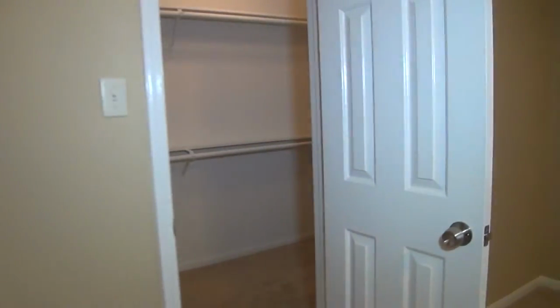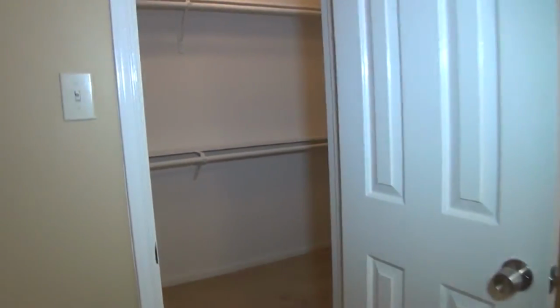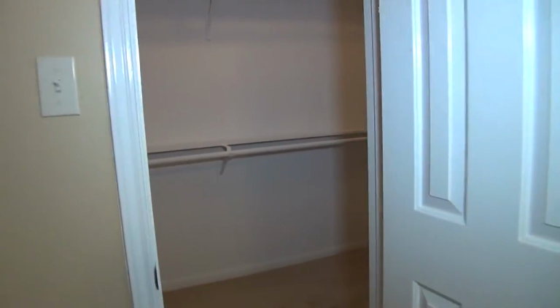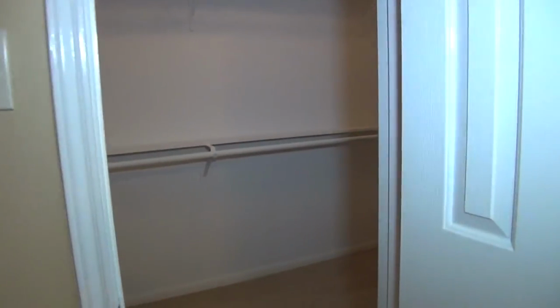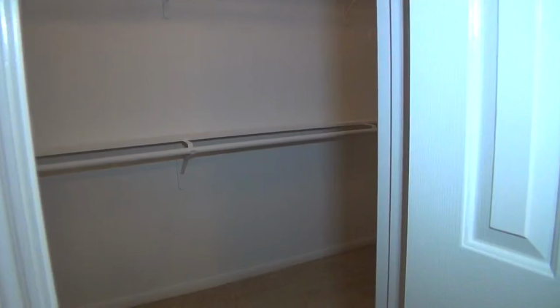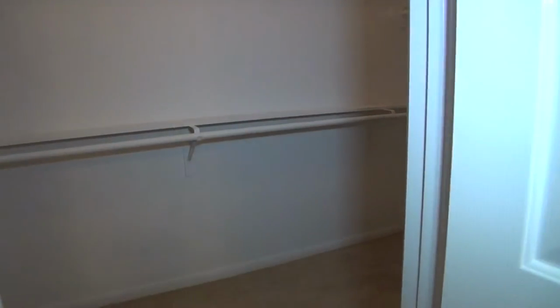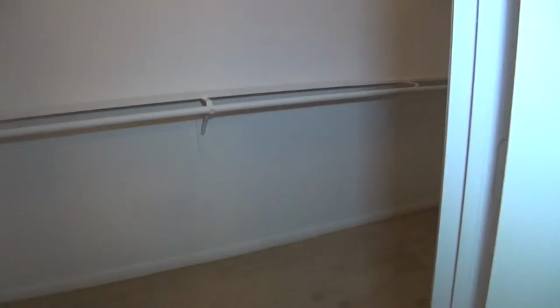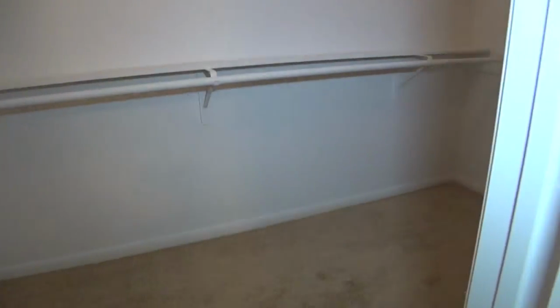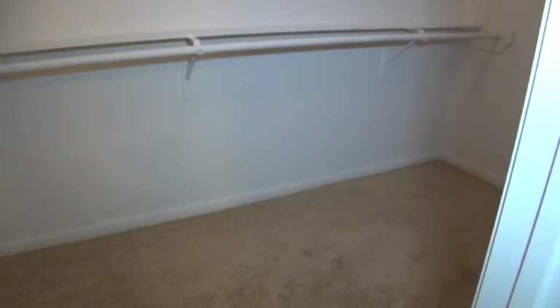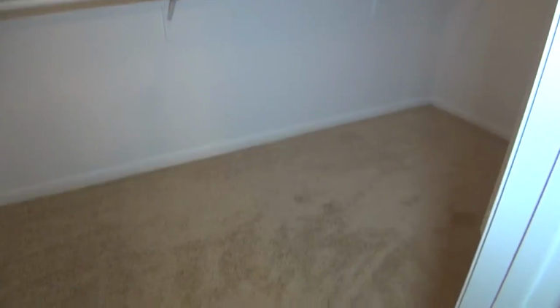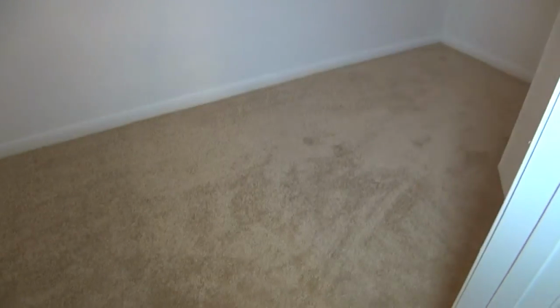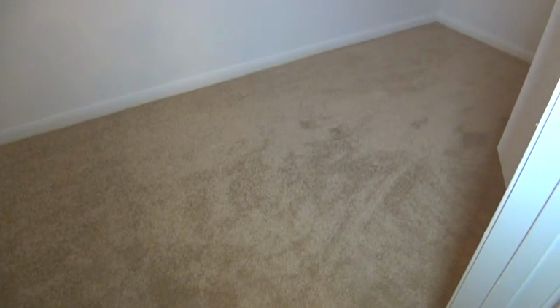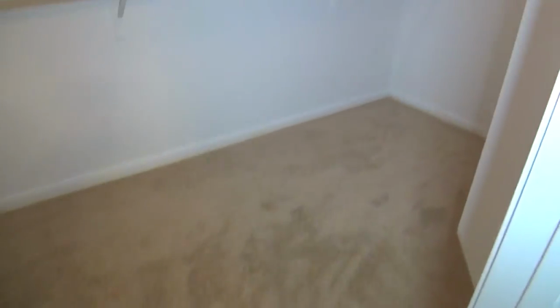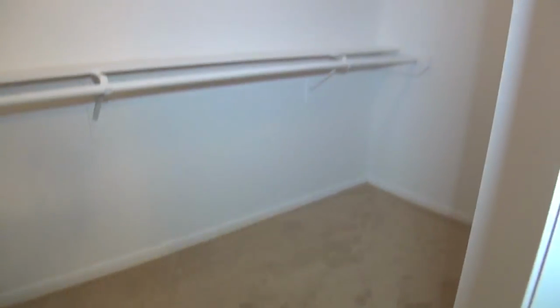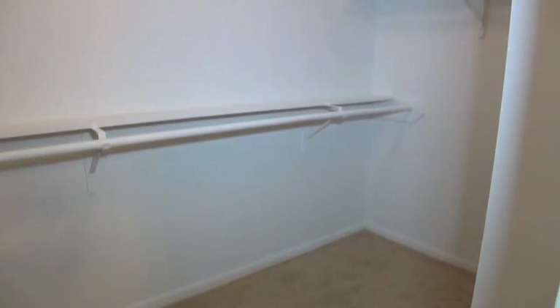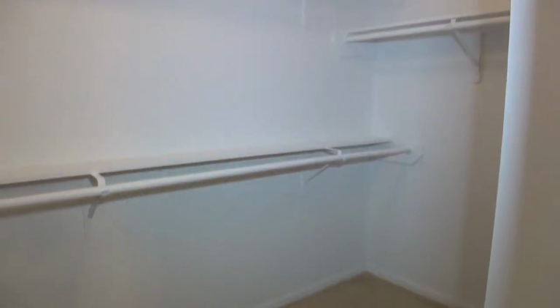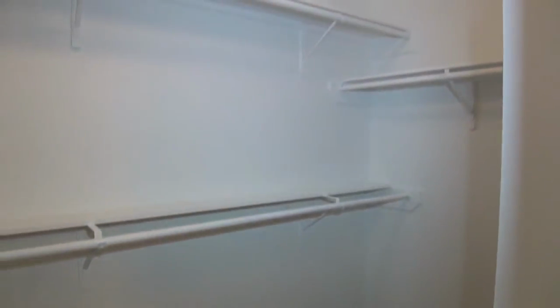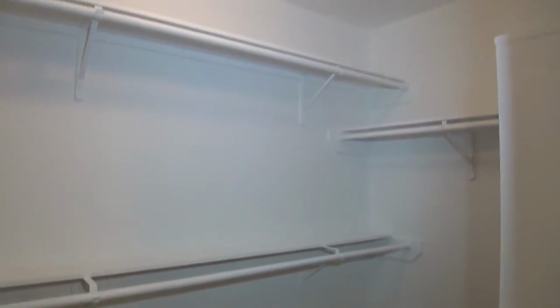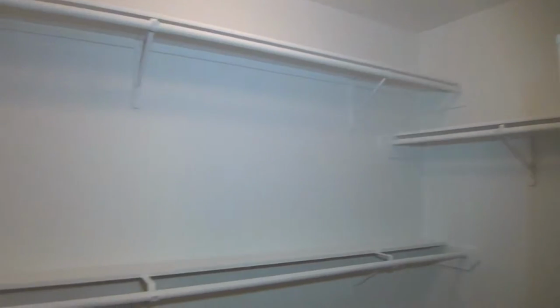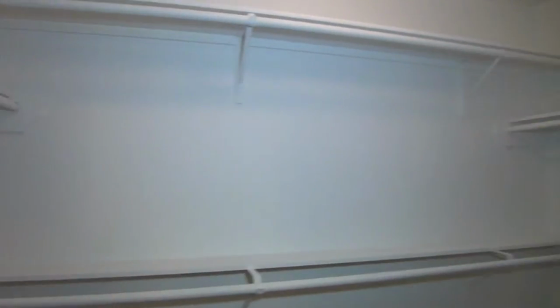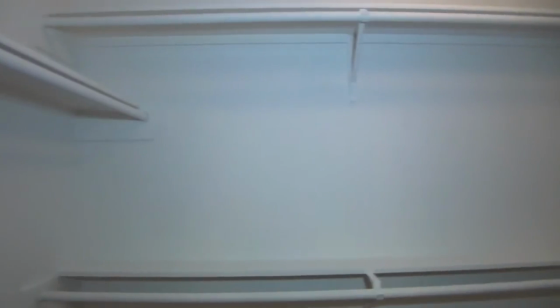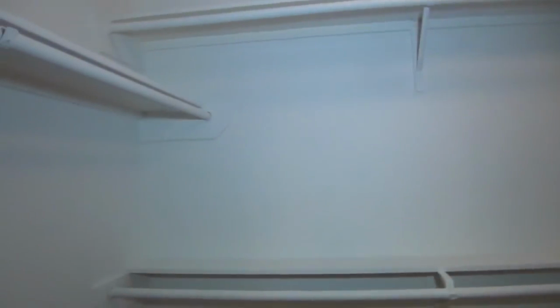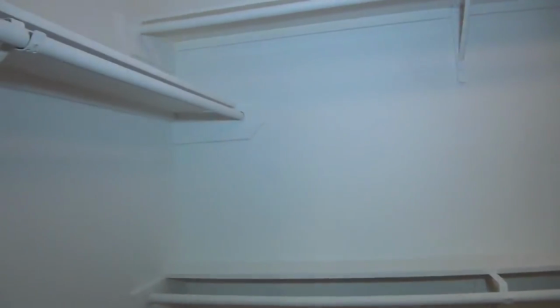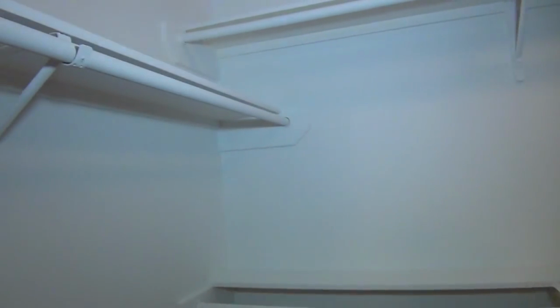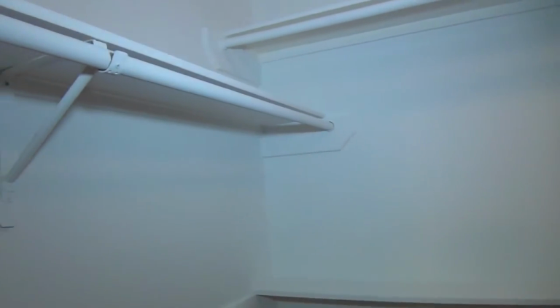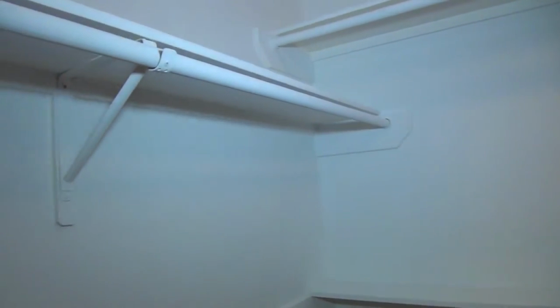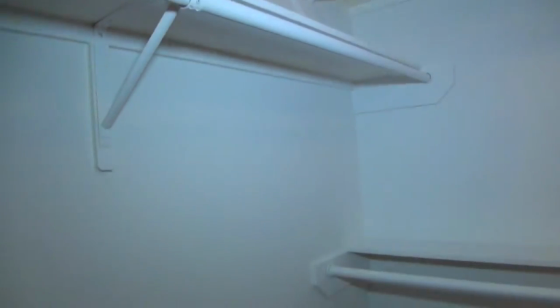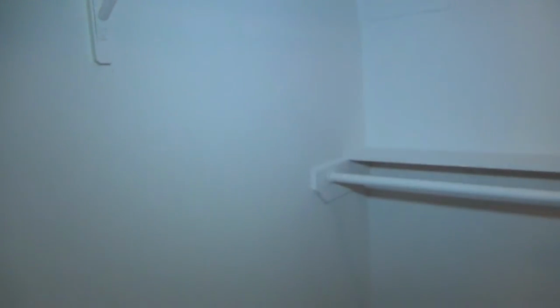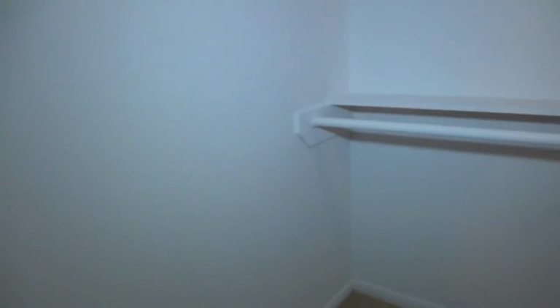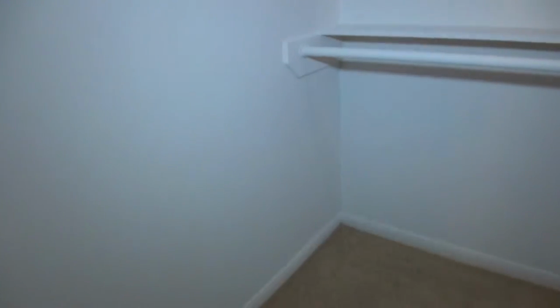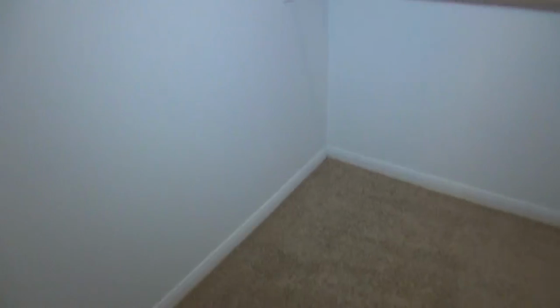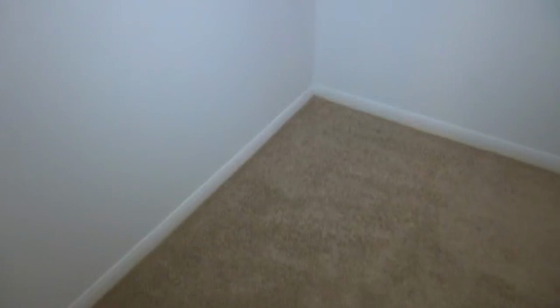Walk-in closet number two is the larger of the two — about nine feet deep by about six feet. So this is a really good size.